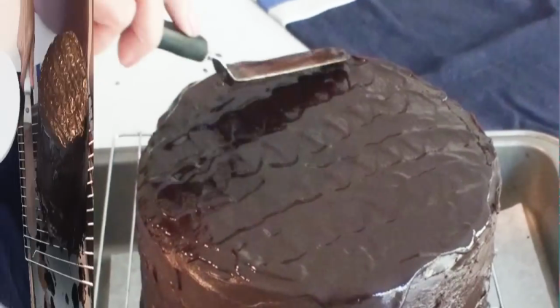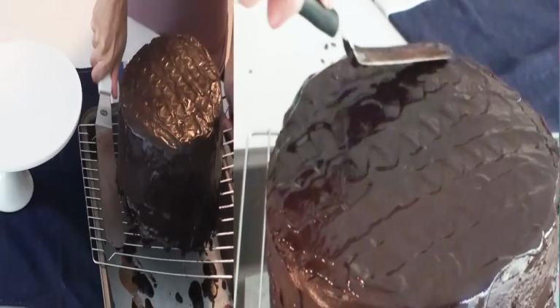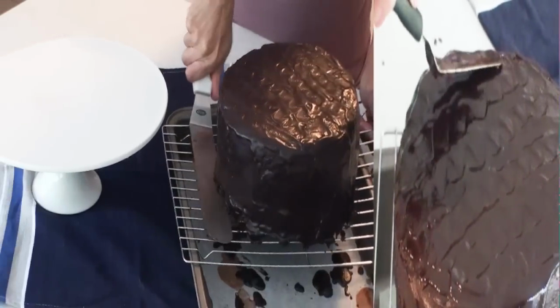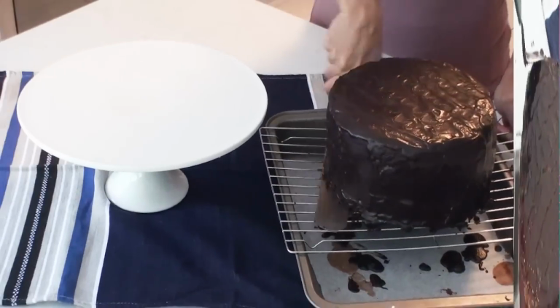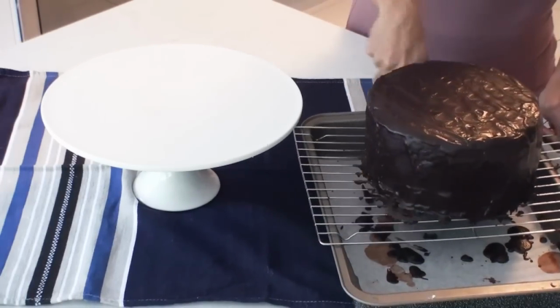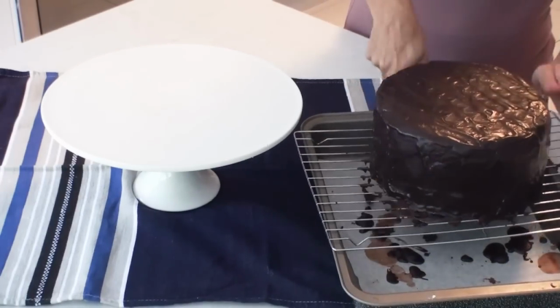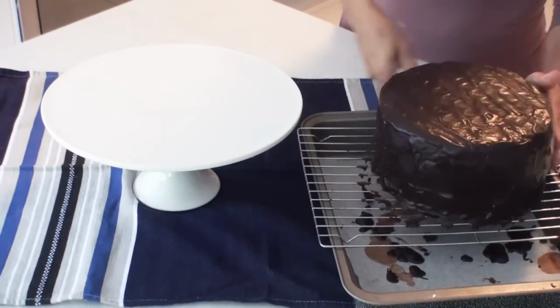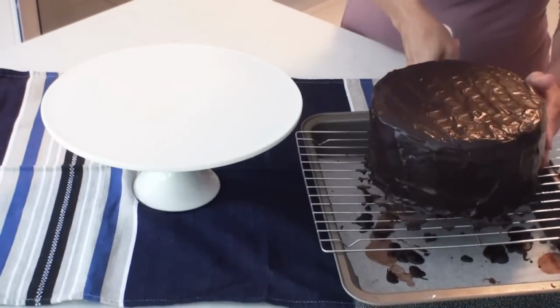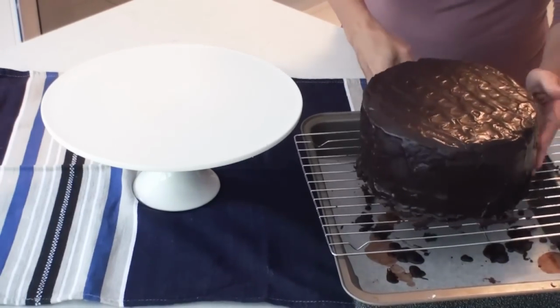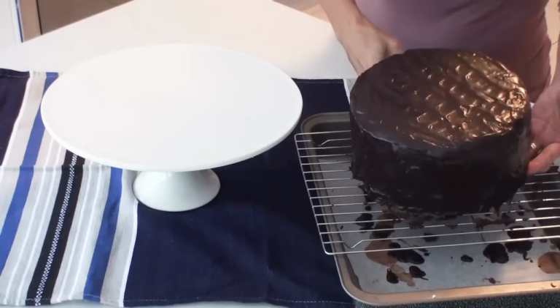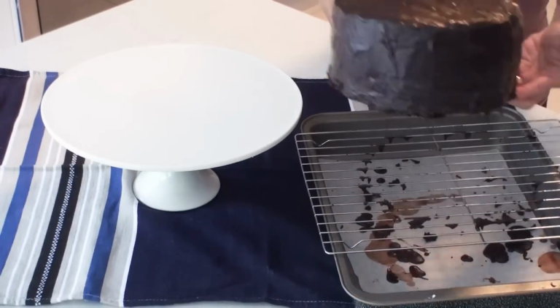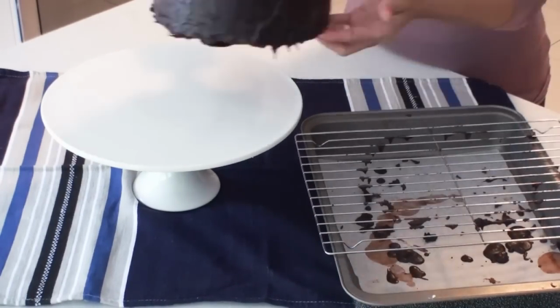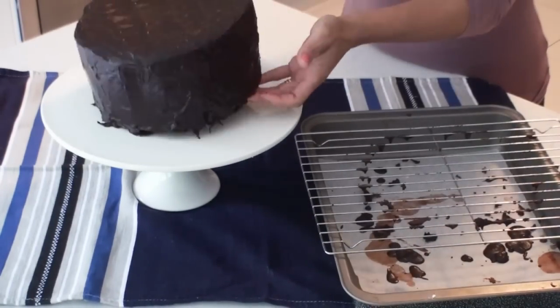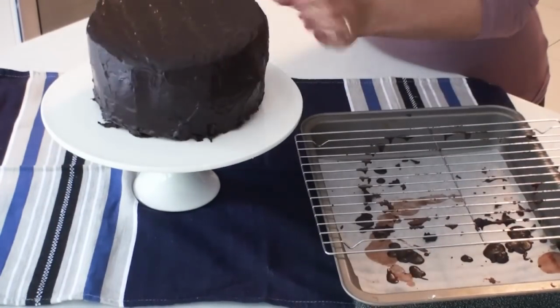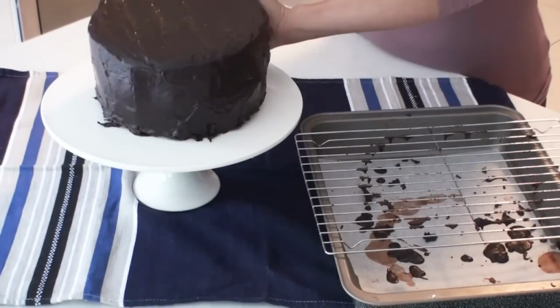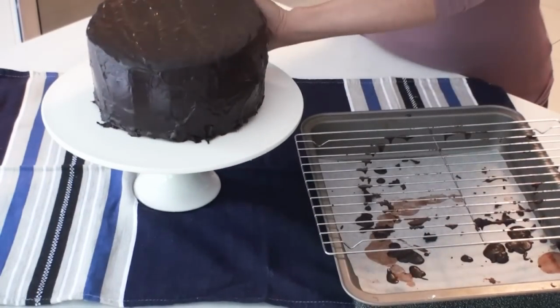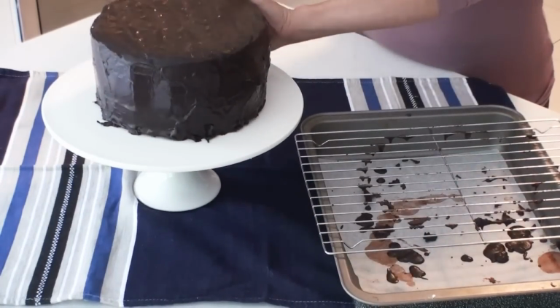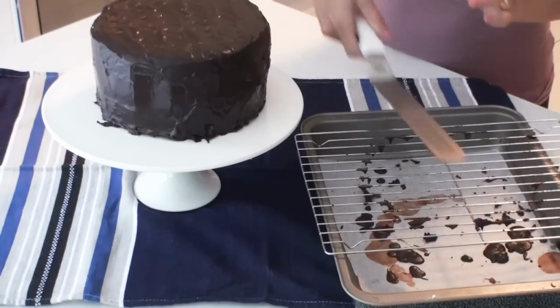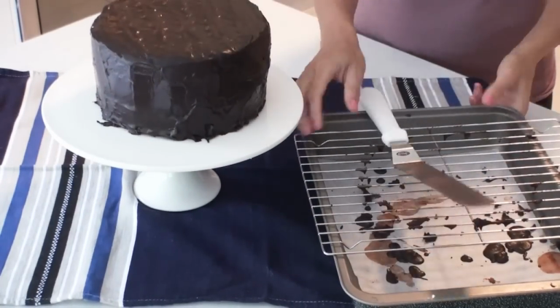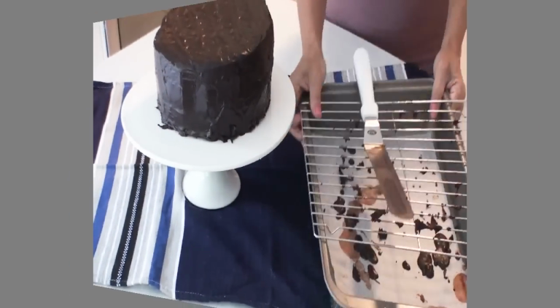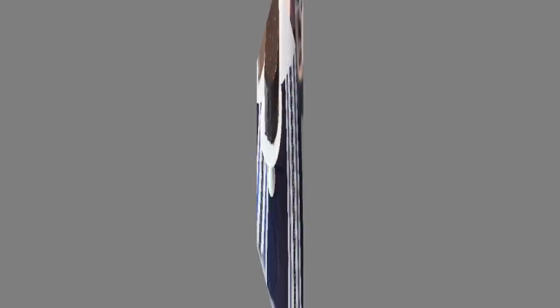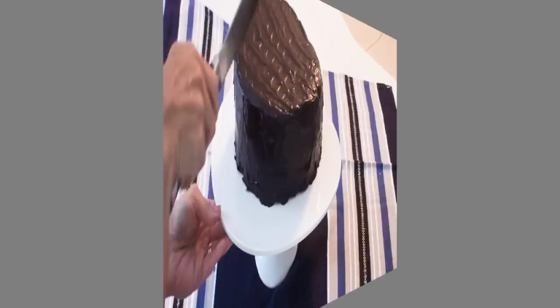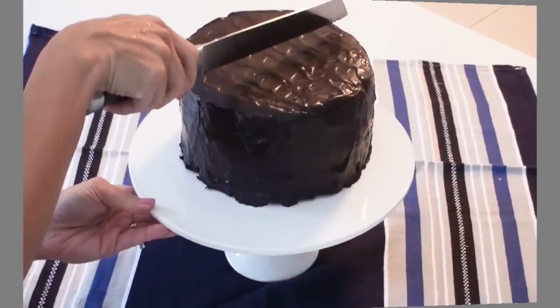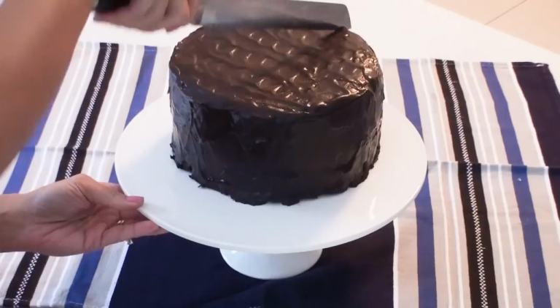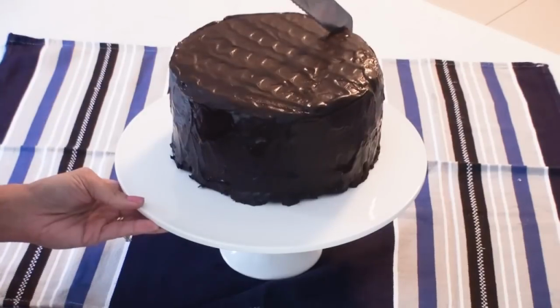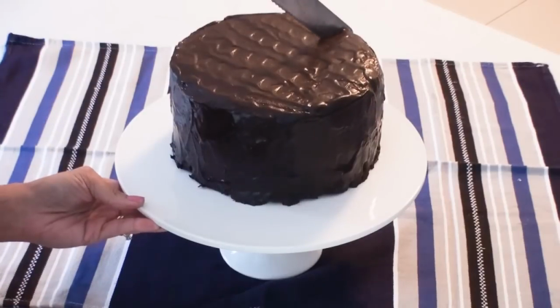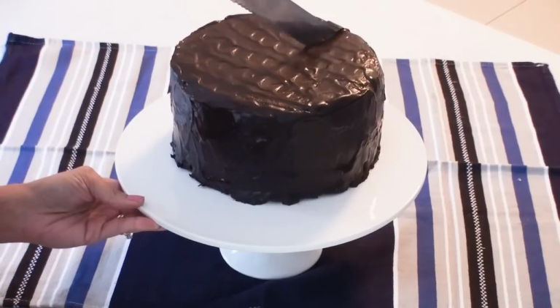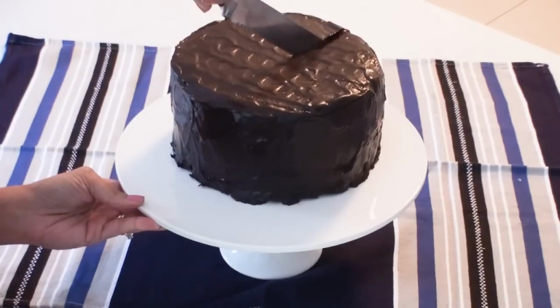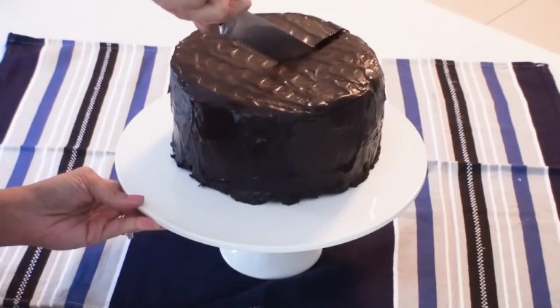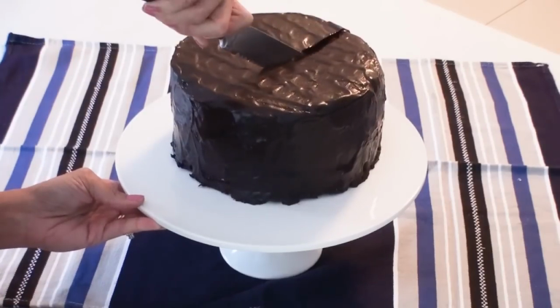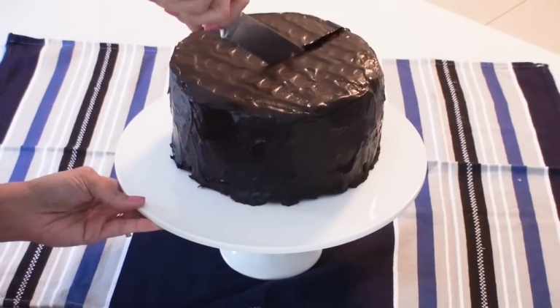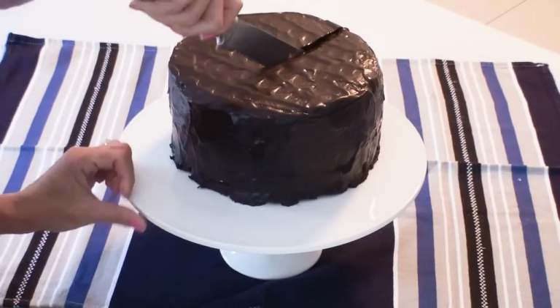Once I've transferred my giant Ding Dong onto my cake platter, I'm going to use a giant size knife and cut through the Ding Dong.